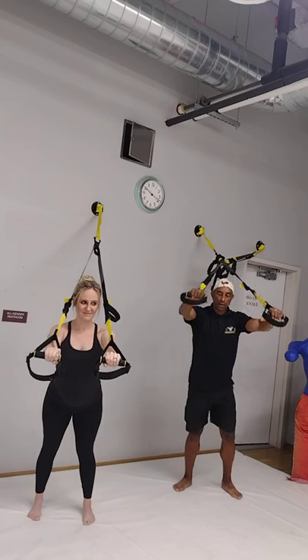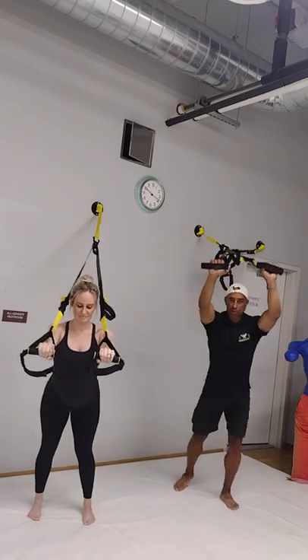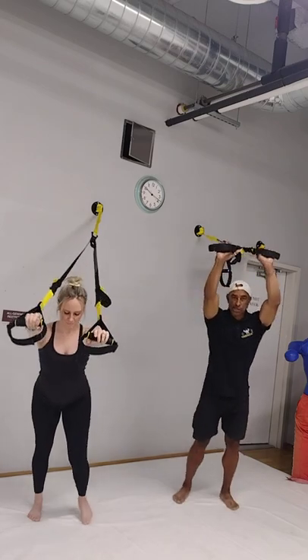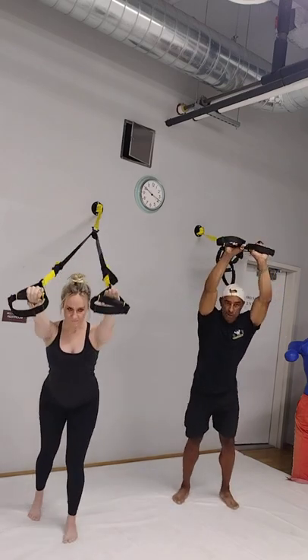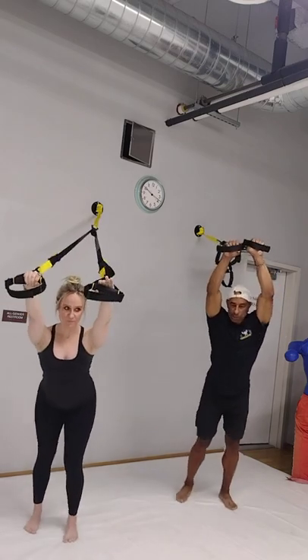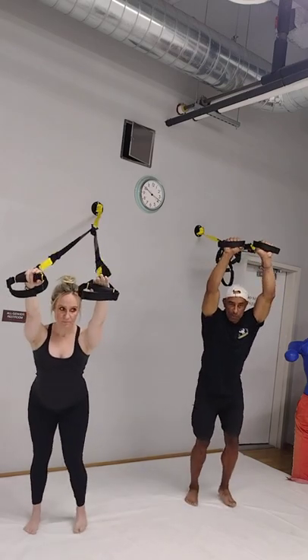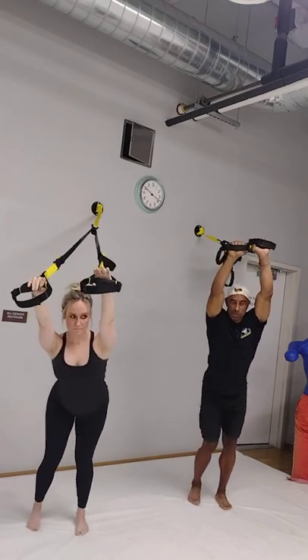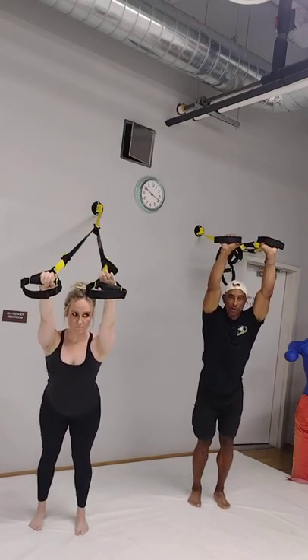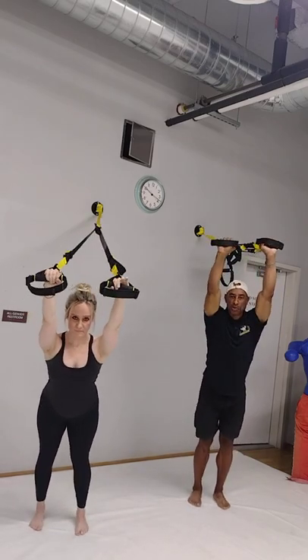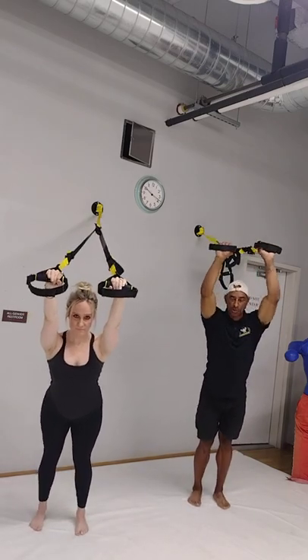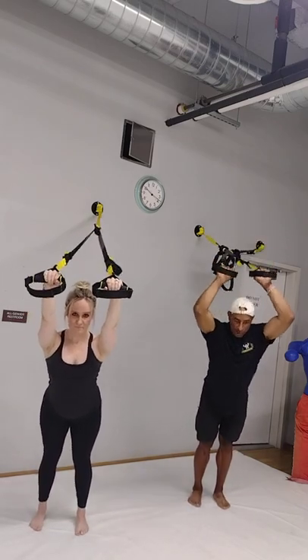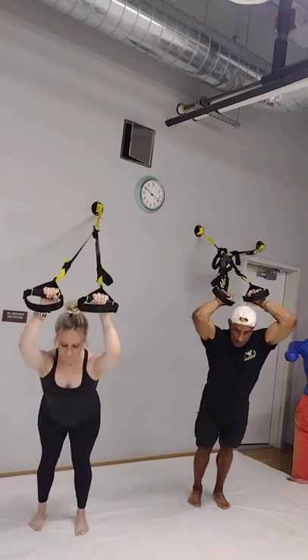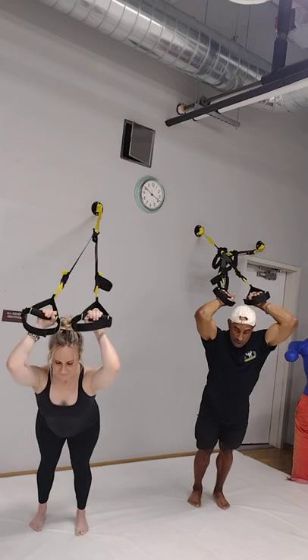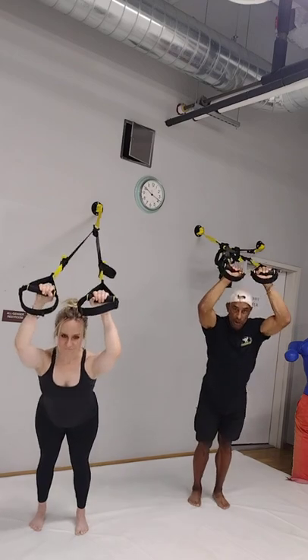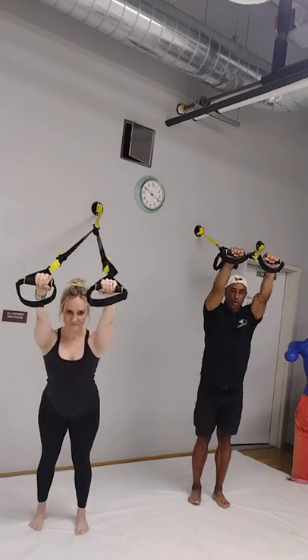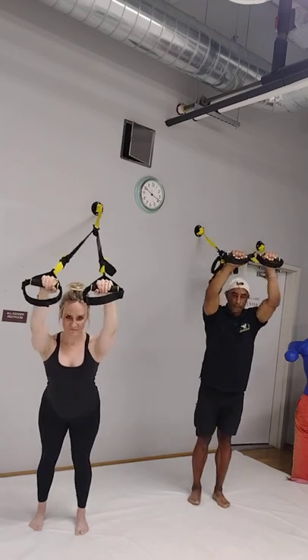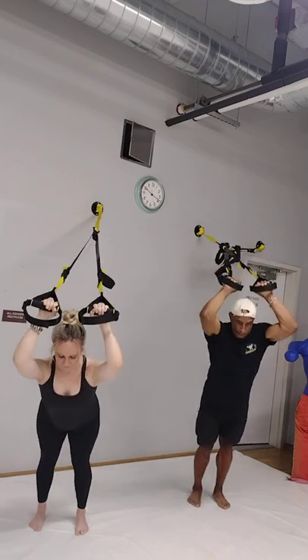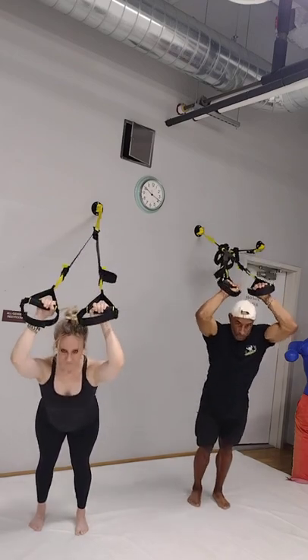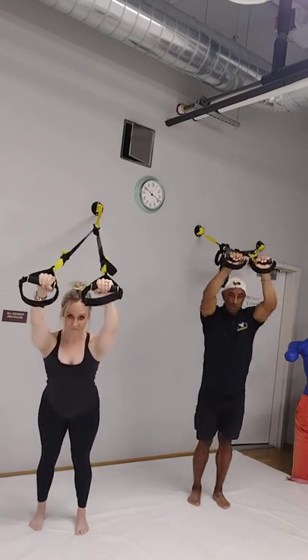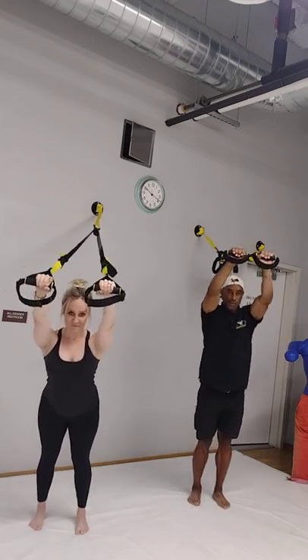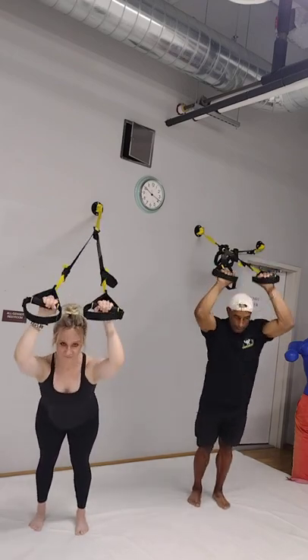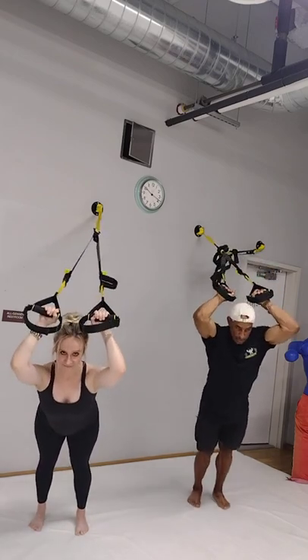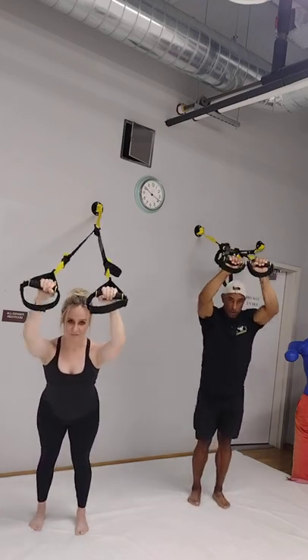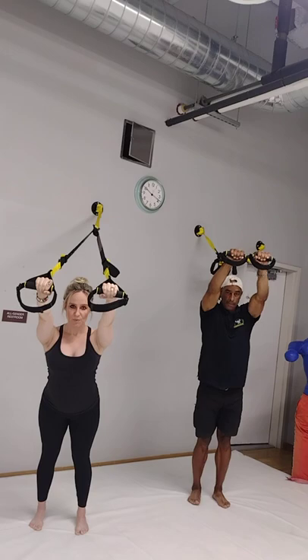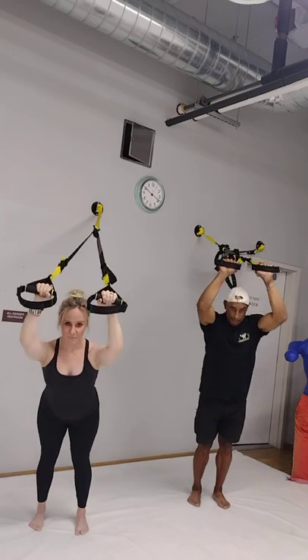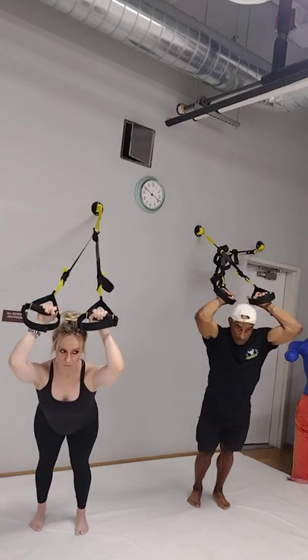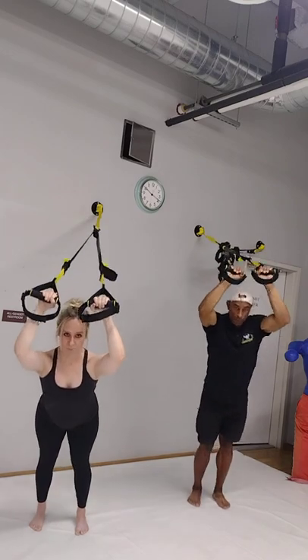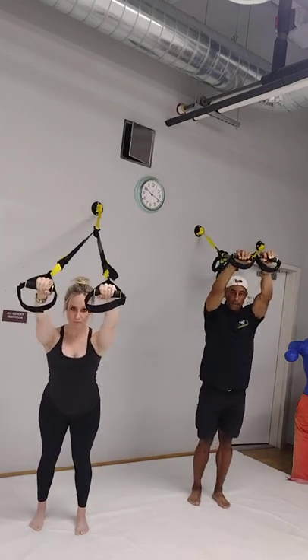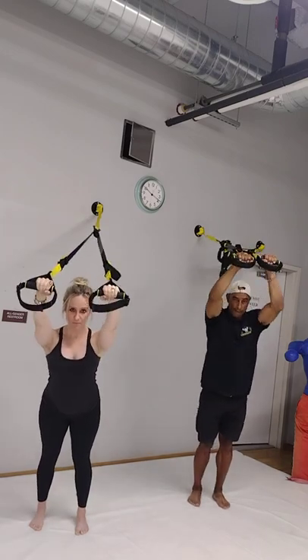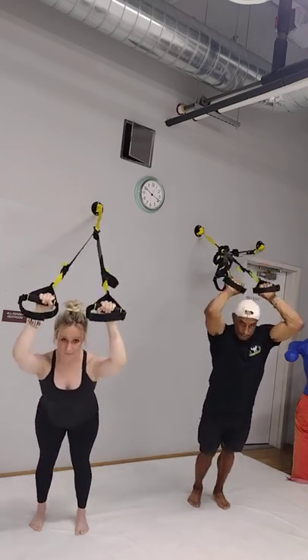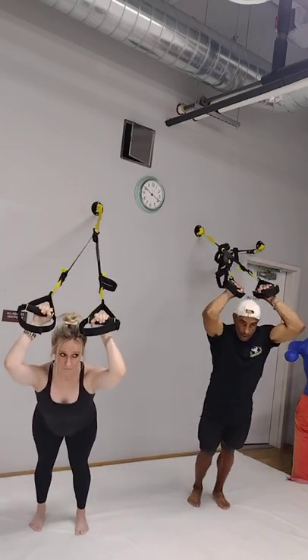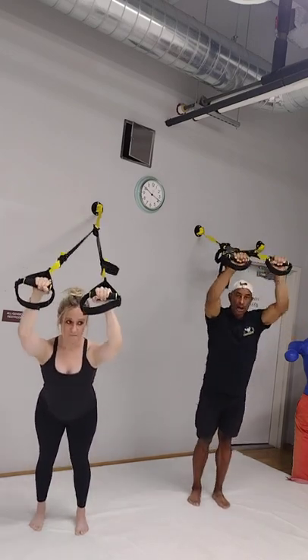All right, we're going to go to triceps. We're going to bring the weights up. The feet are going to be somewhat together, shoulder width, and we're going to drop the elbows and swing out. One, two, three, four, and five.